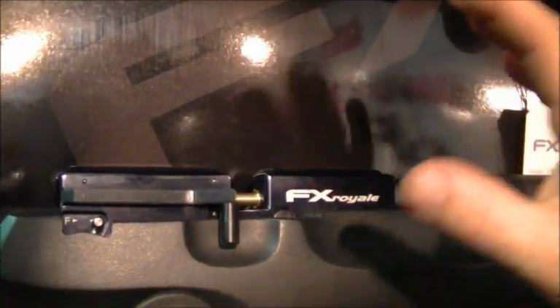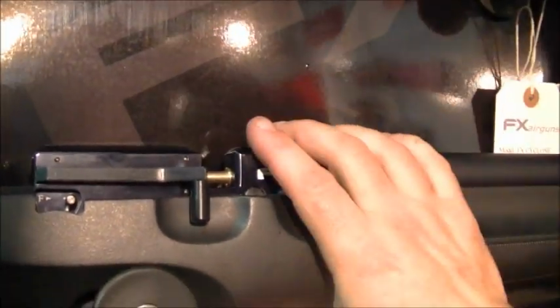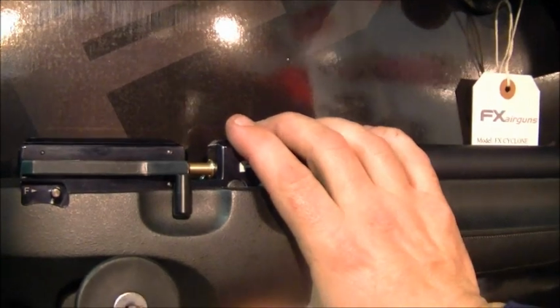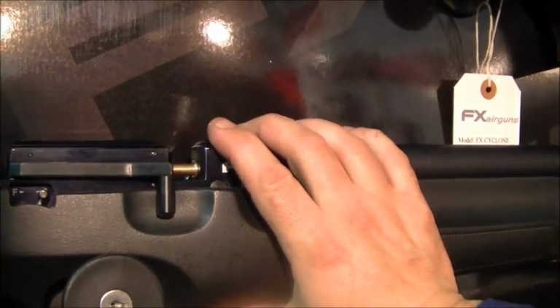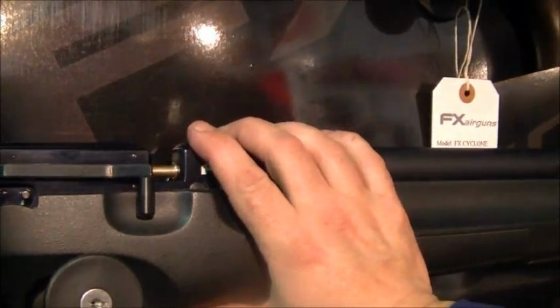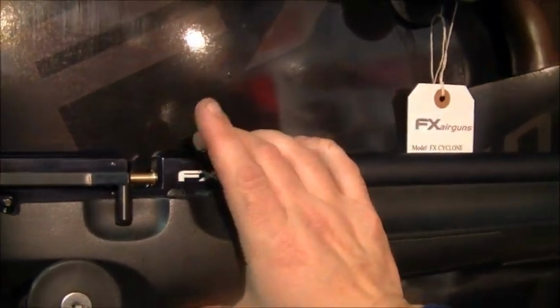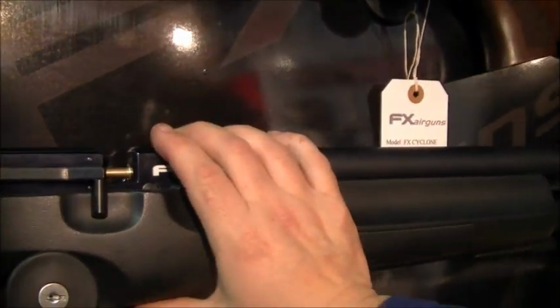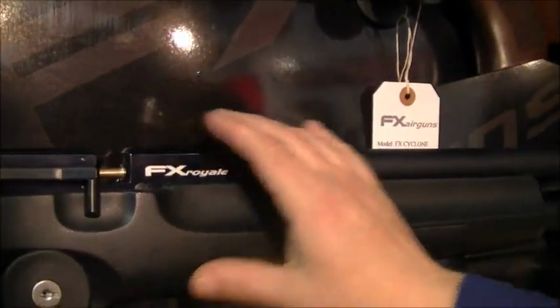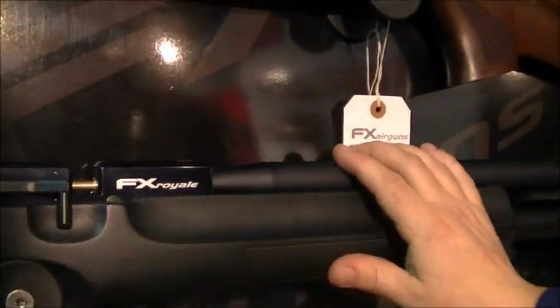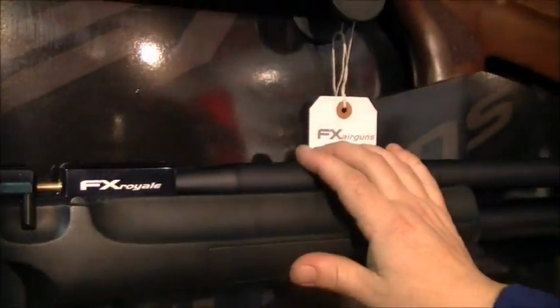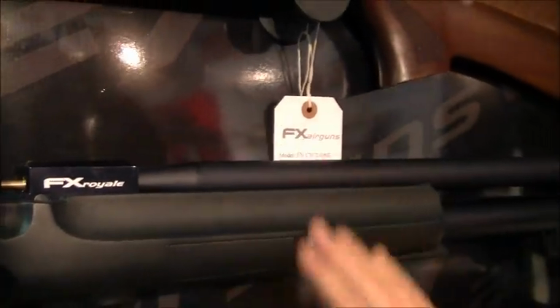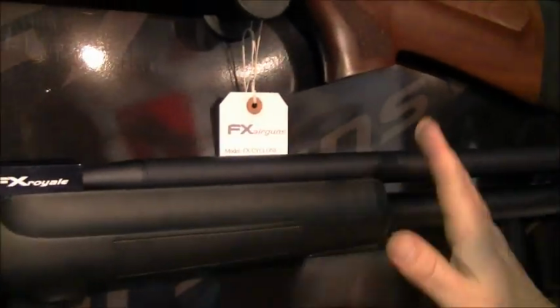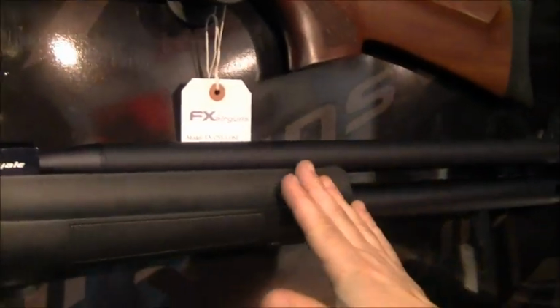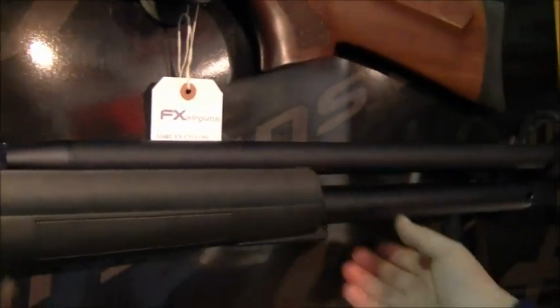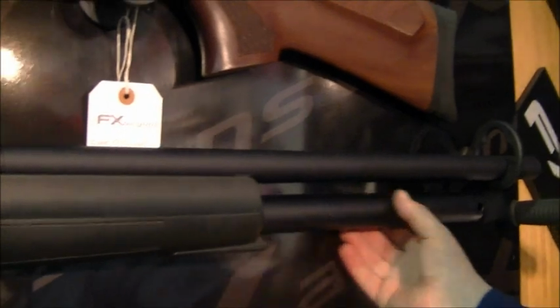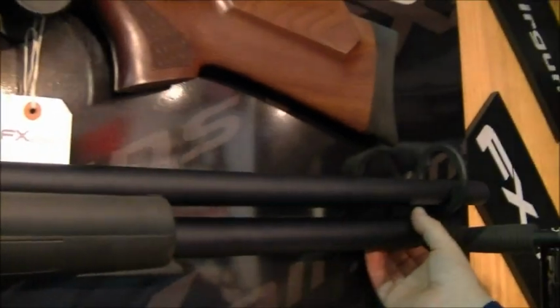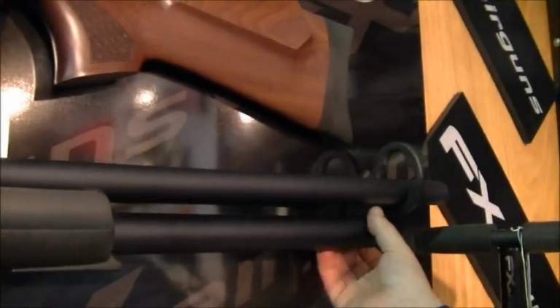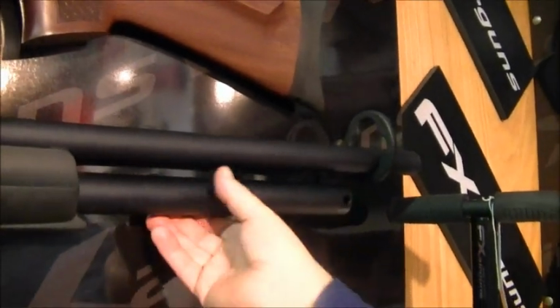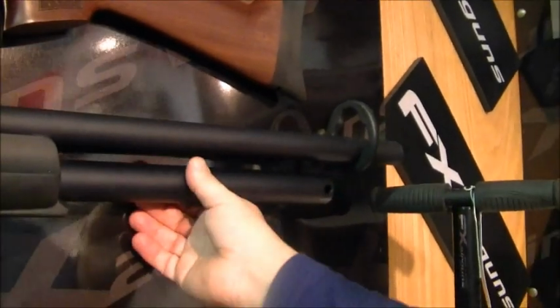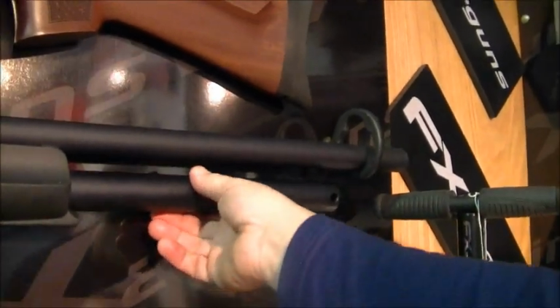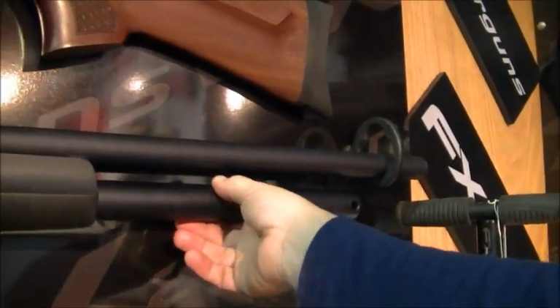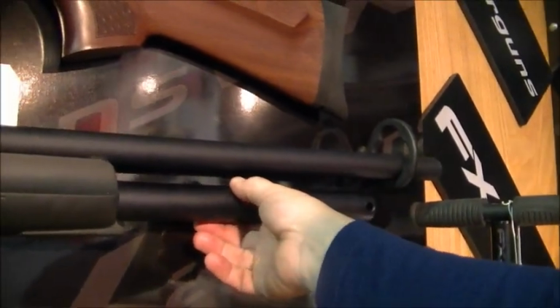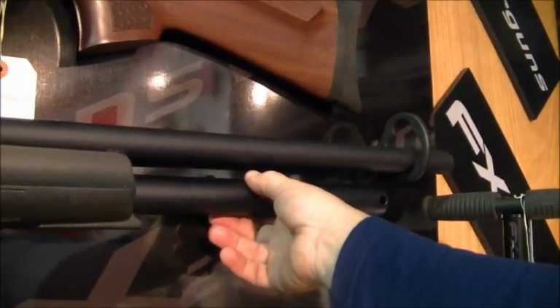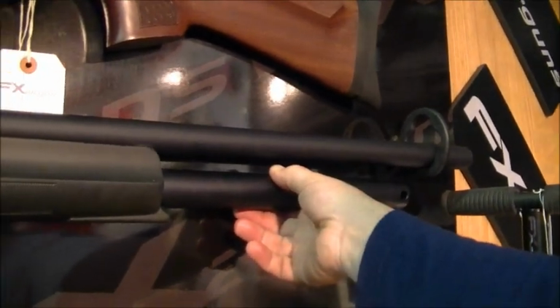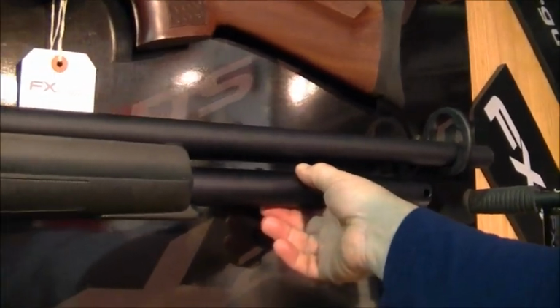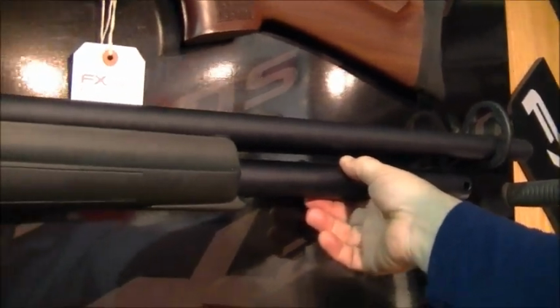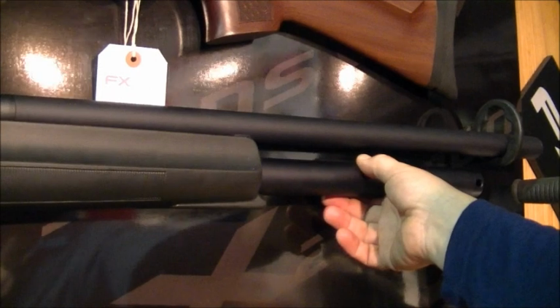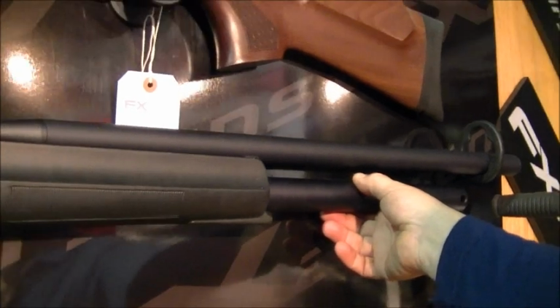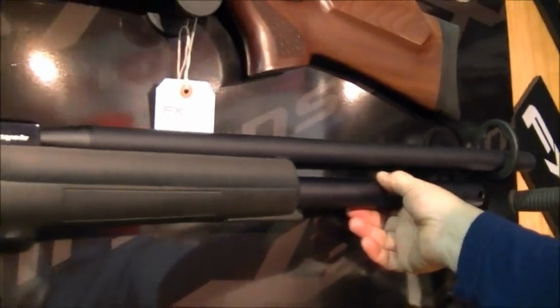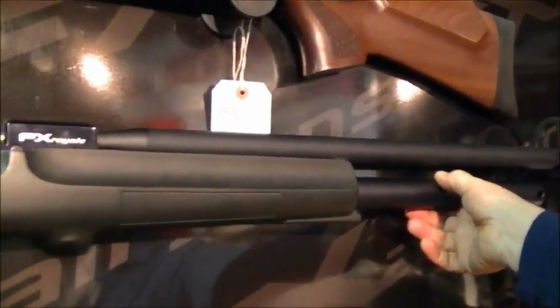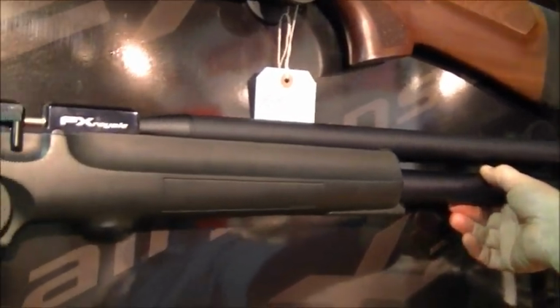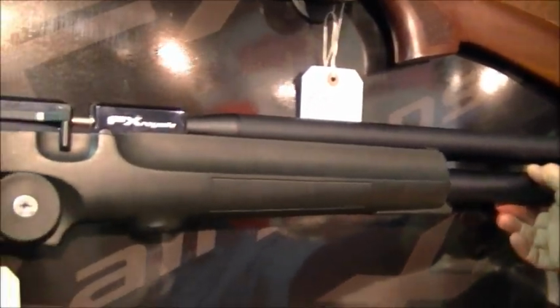You get a 12-shot mag in .22 and 16-shot in .177. This is the 200 with a smaller tube there — something like that you're going to get 100–150 shots out of that in .22, and in .177 a little bit more.